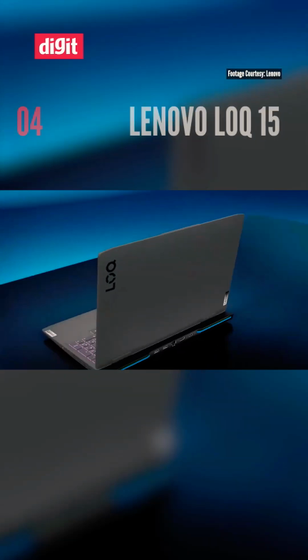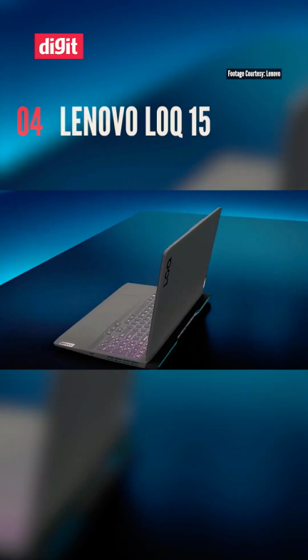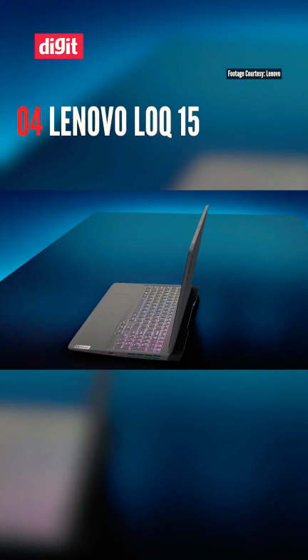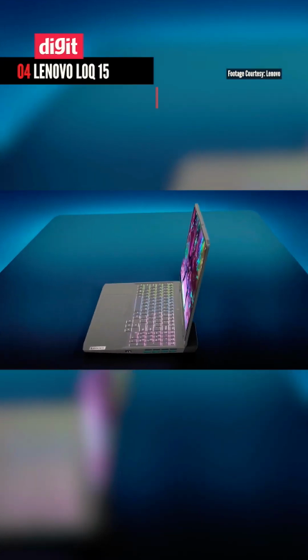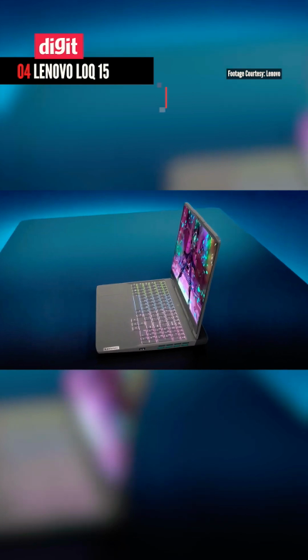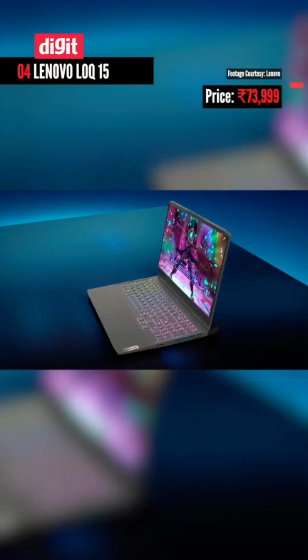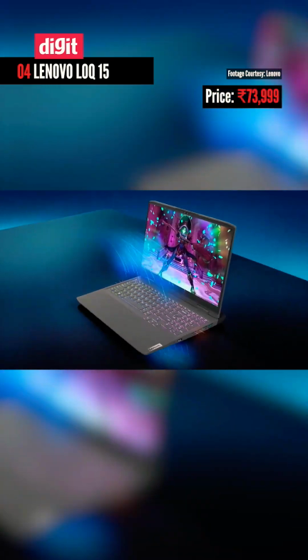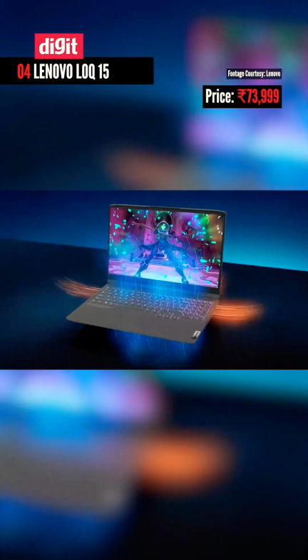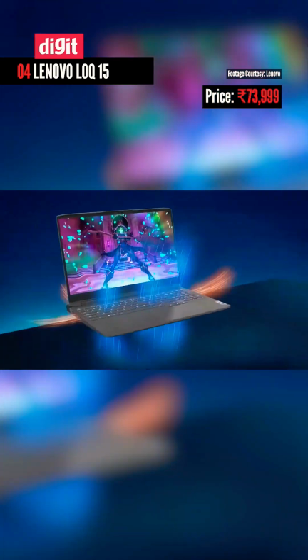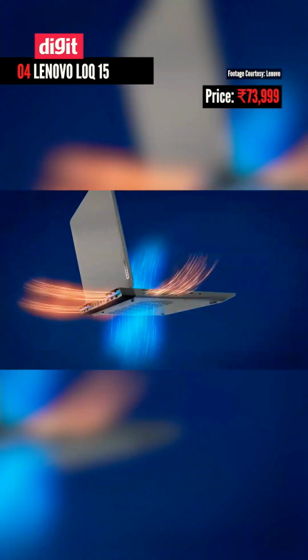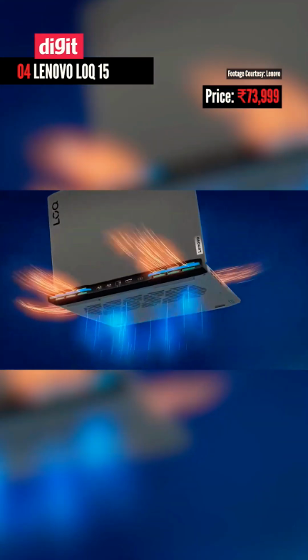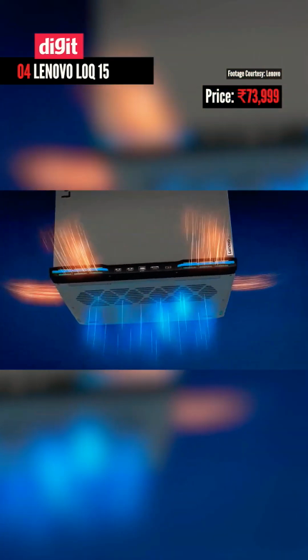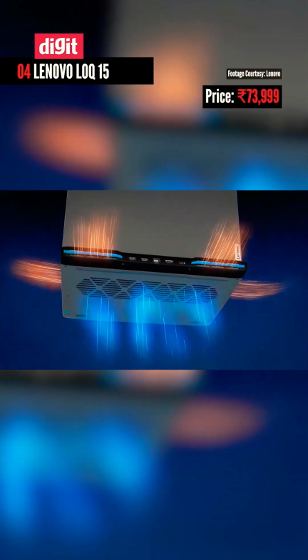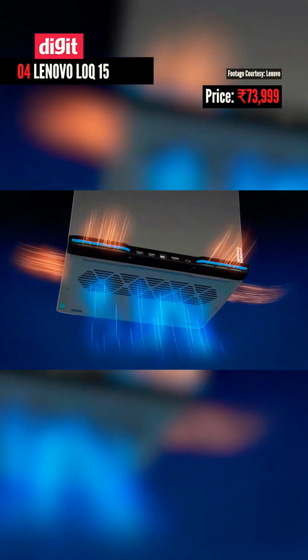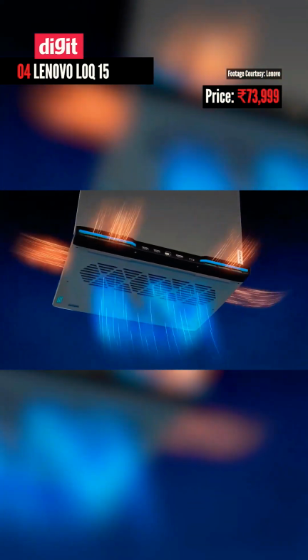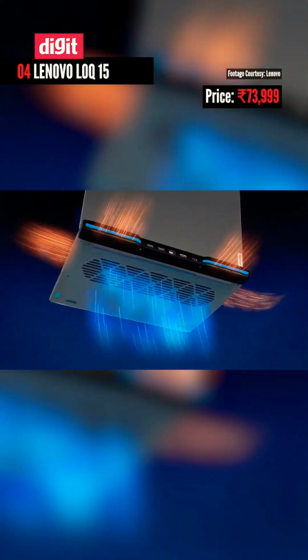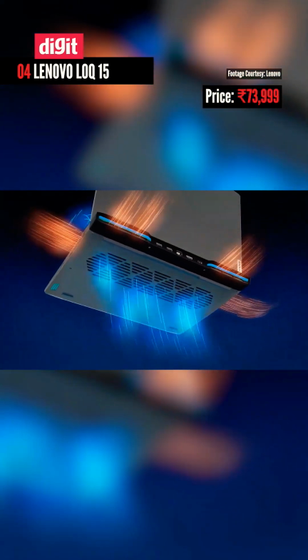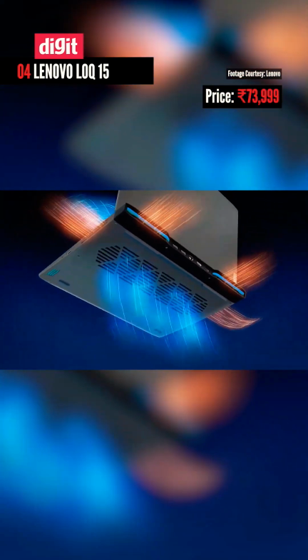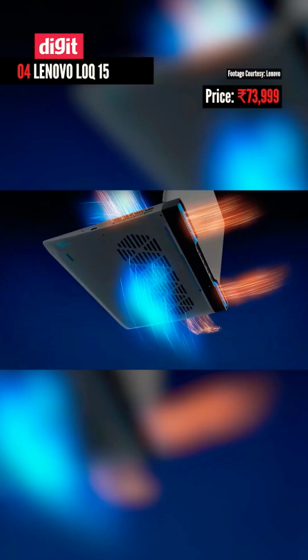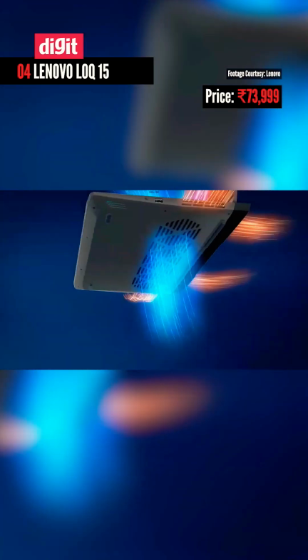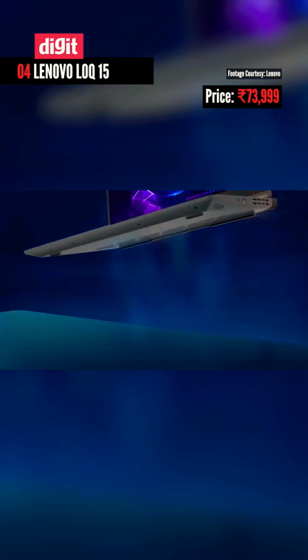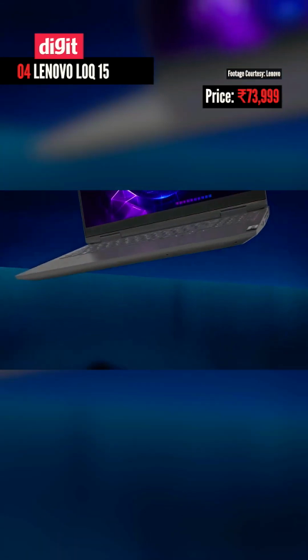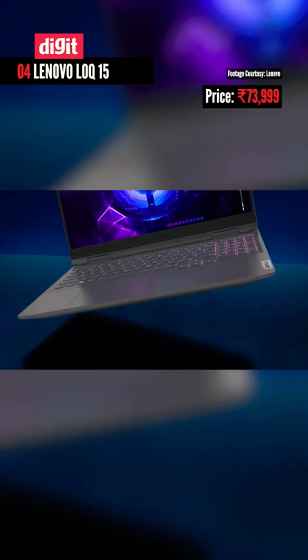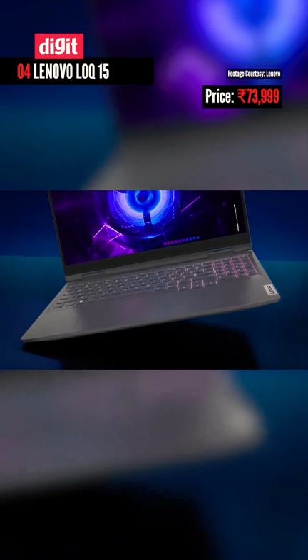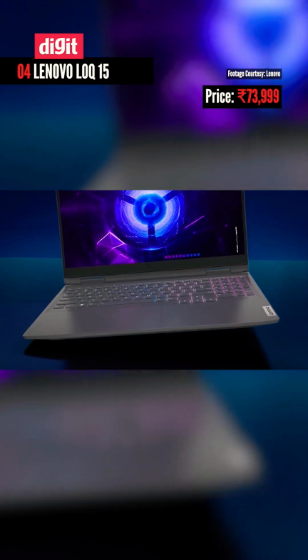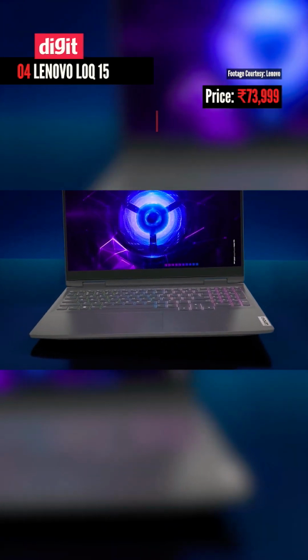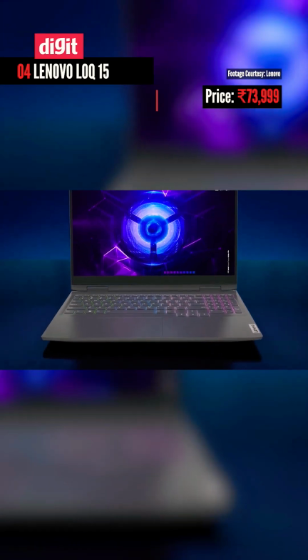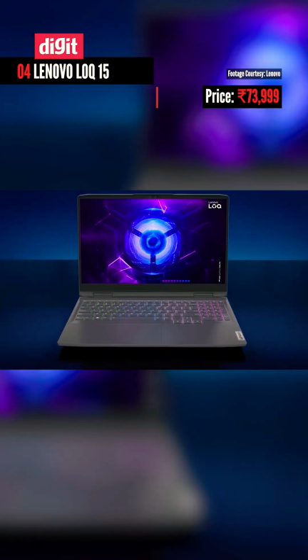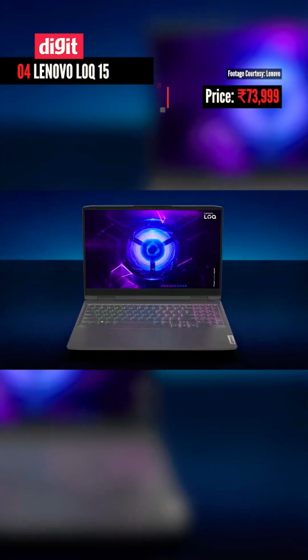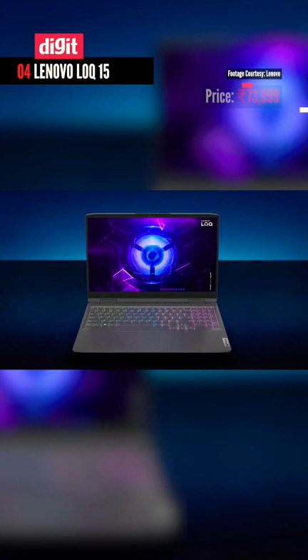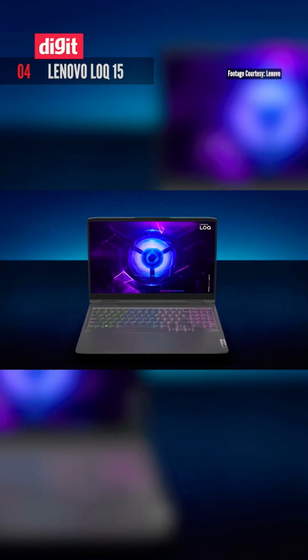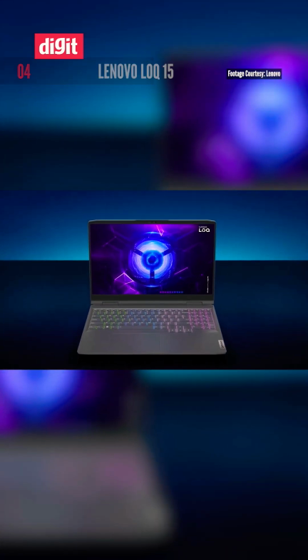Check out the Lenovo LOQ 15. This packs an AMD Ryzen 7840HS APU with the NVIDIA RTX 4050. Features like DLSS 3.0 for better gaming performance and the Chat with RTX tool make this AI laptop an awesome choice for gamers.